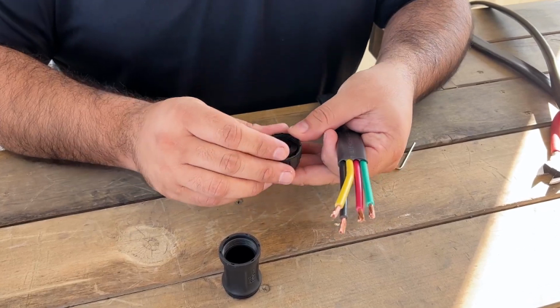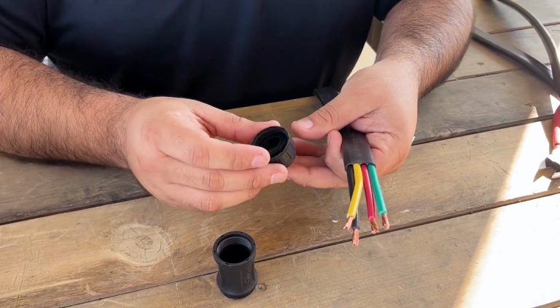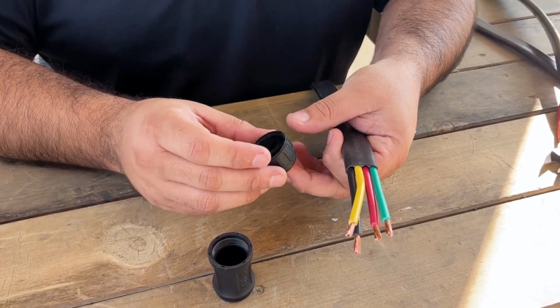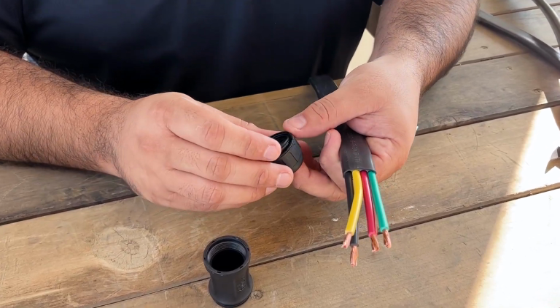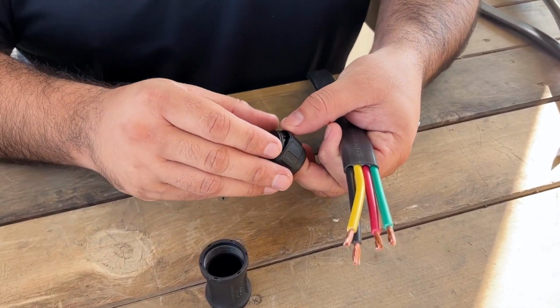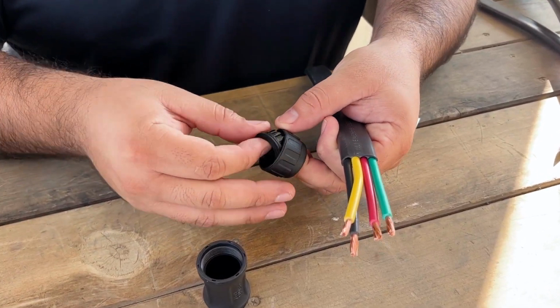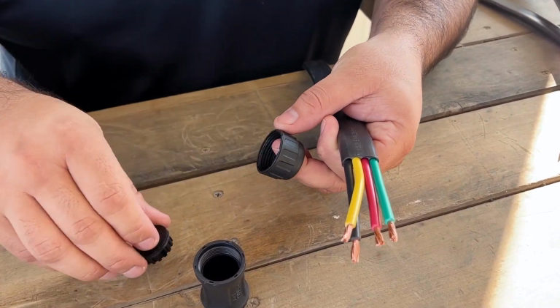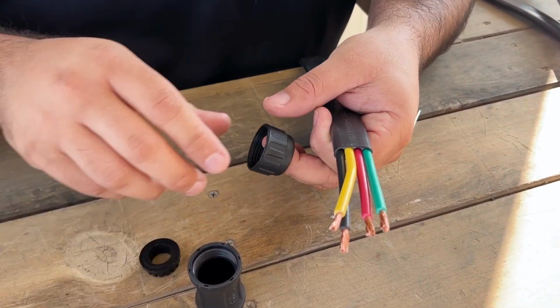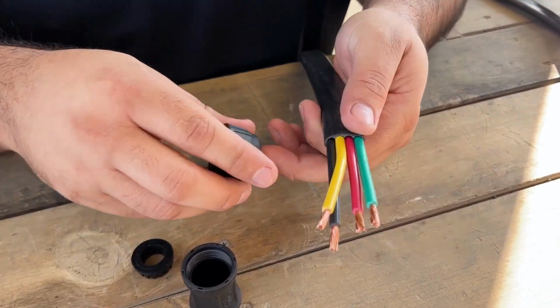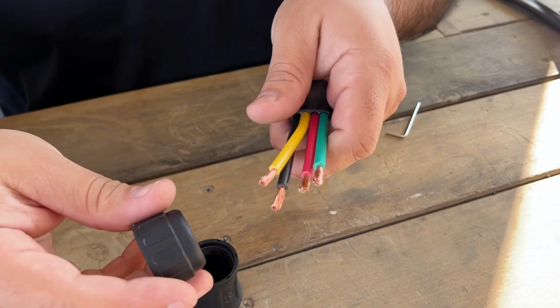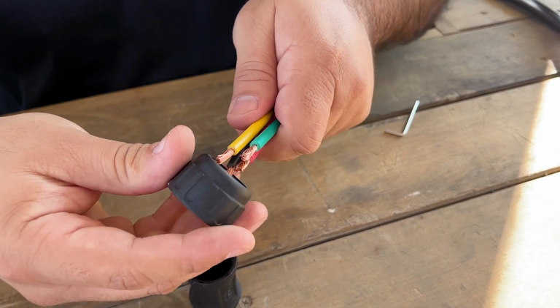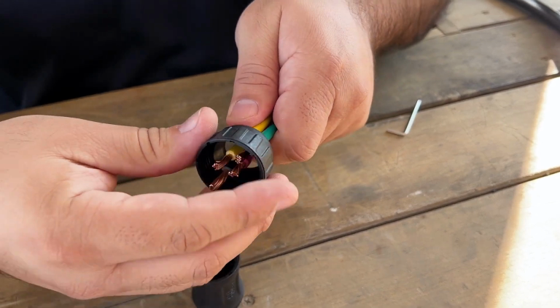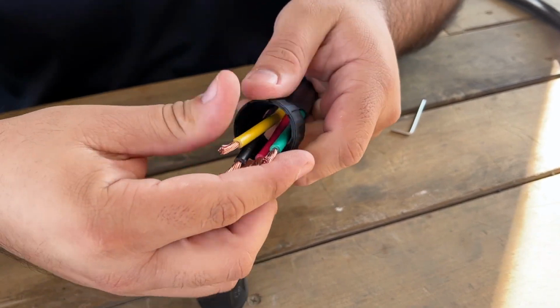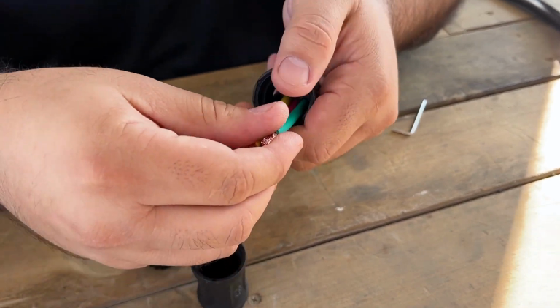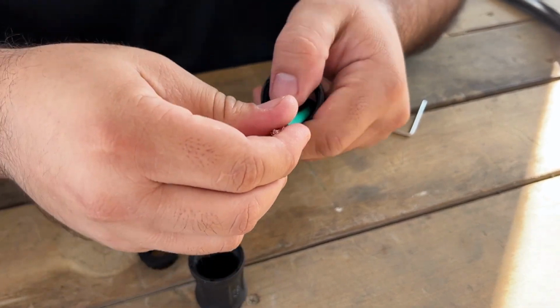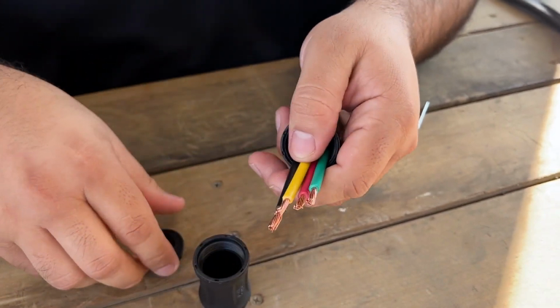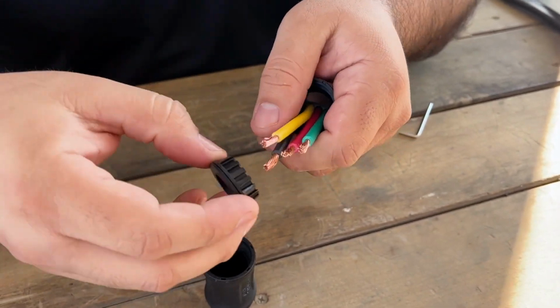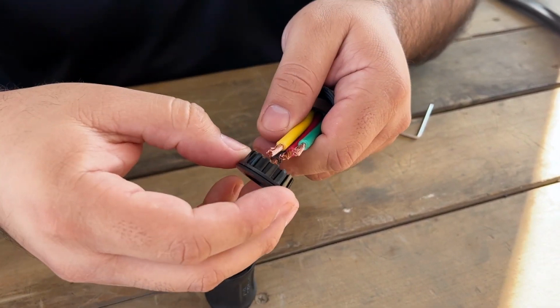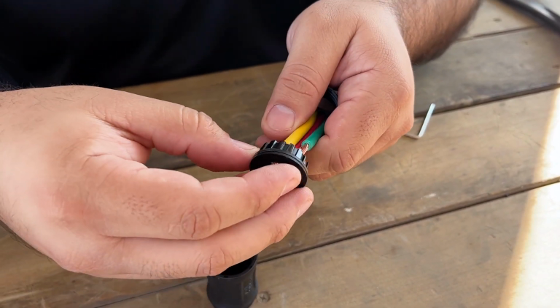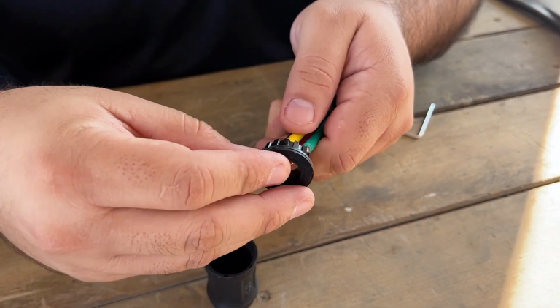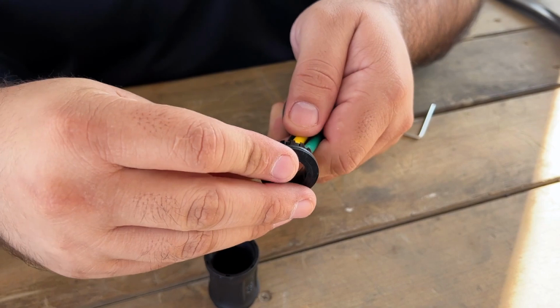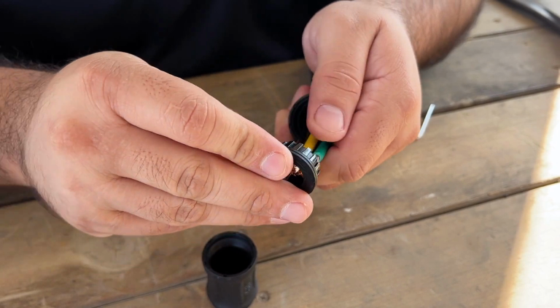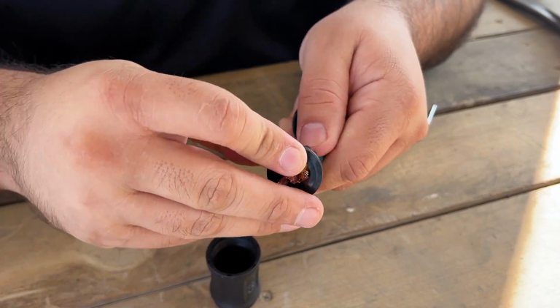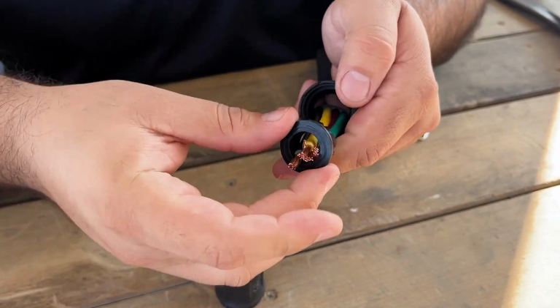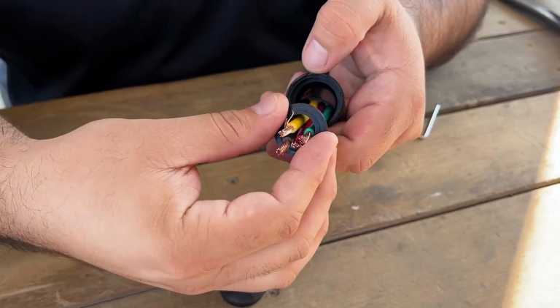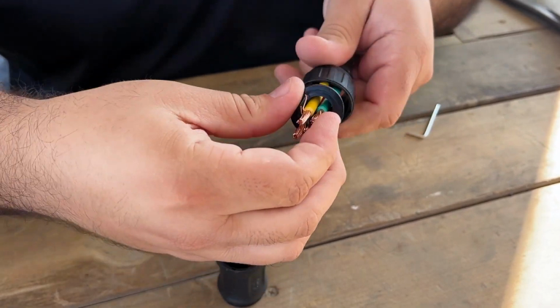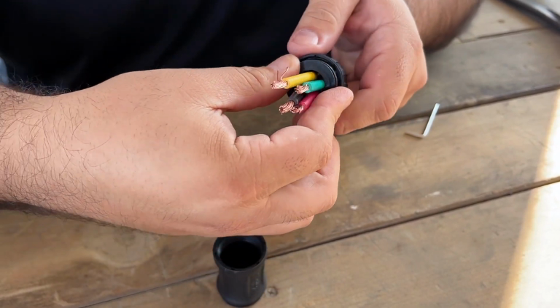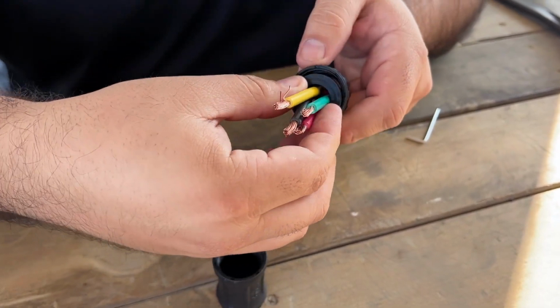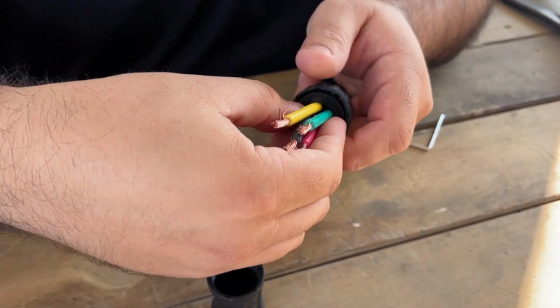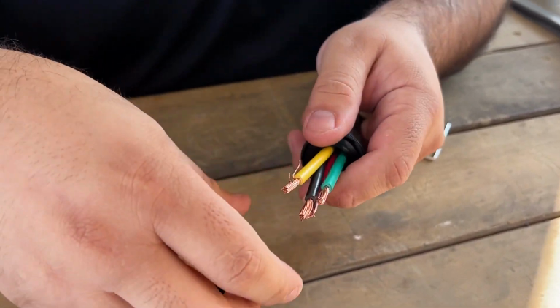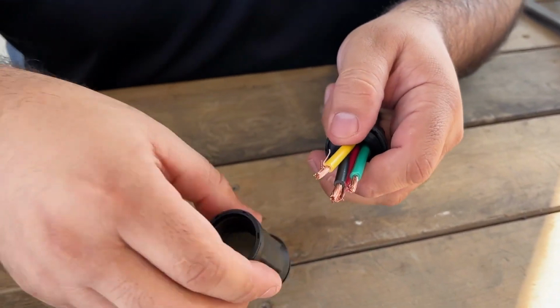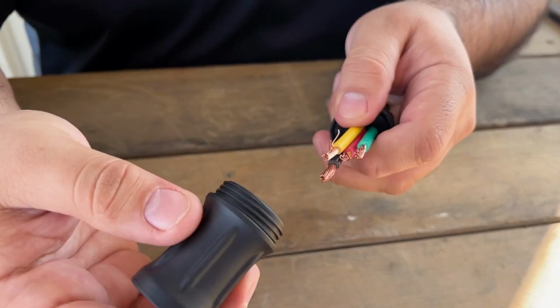Next we're going to take this gasket out of the bottom piece of the plug adapter so we can slide our wires through. Now we take our gasket, get the wires through there, followed by our centerpiece.